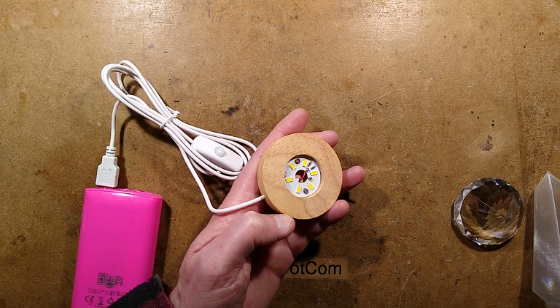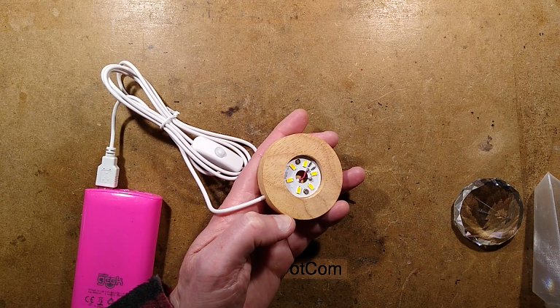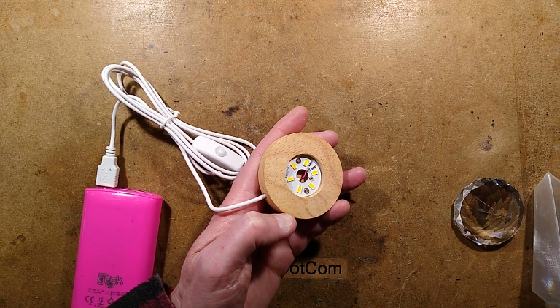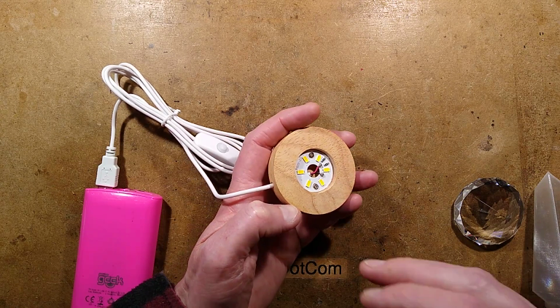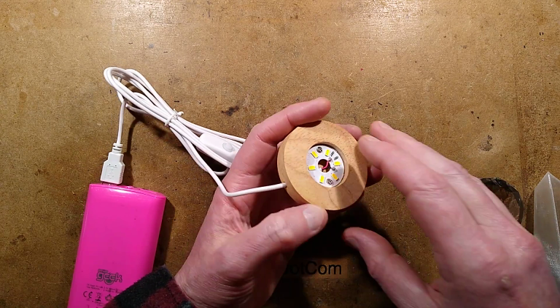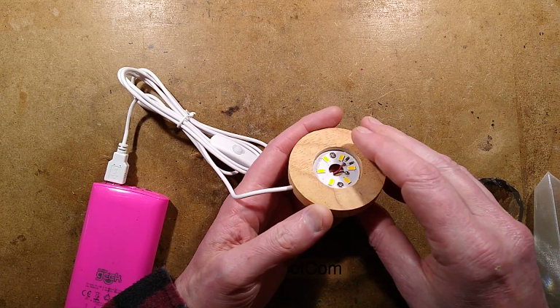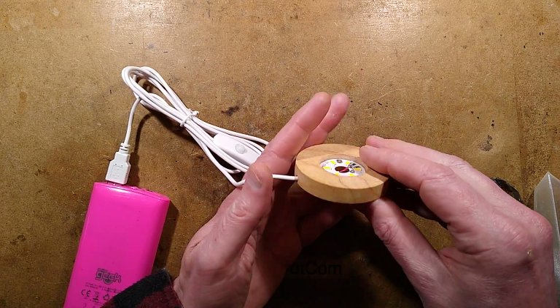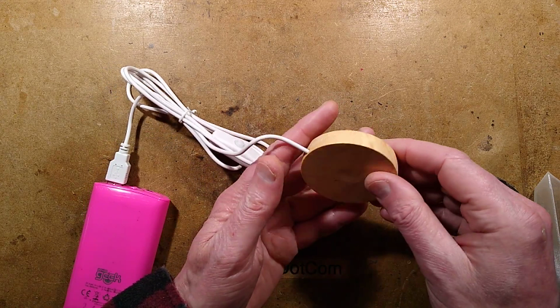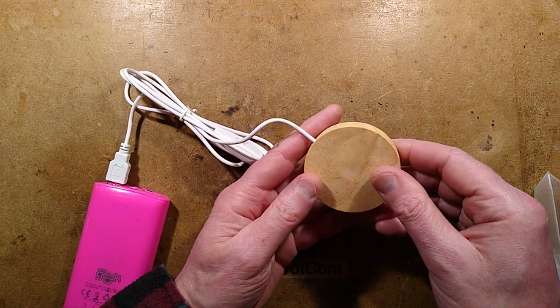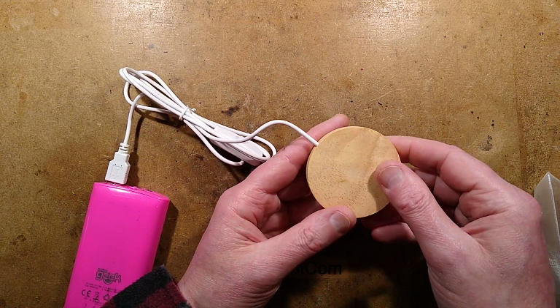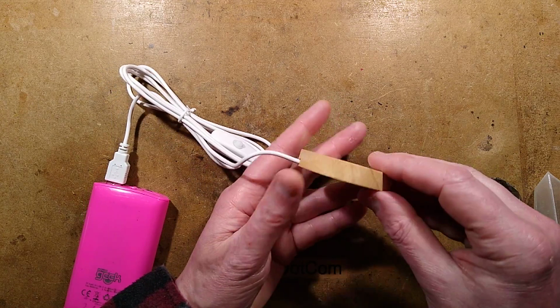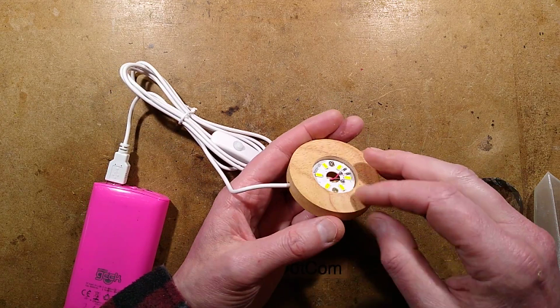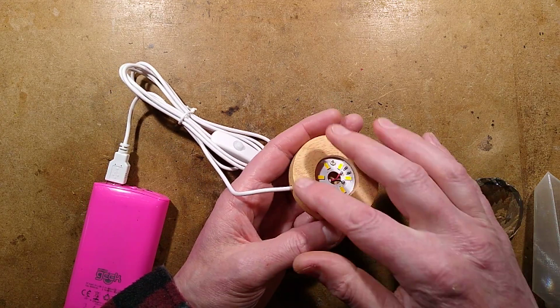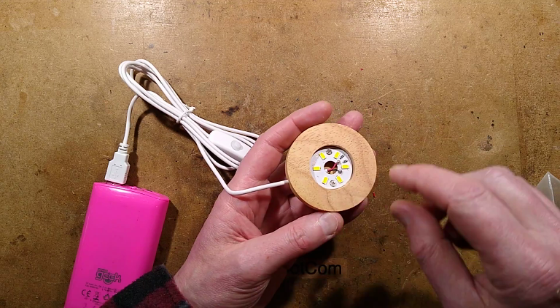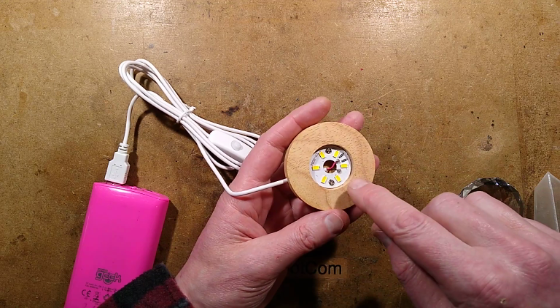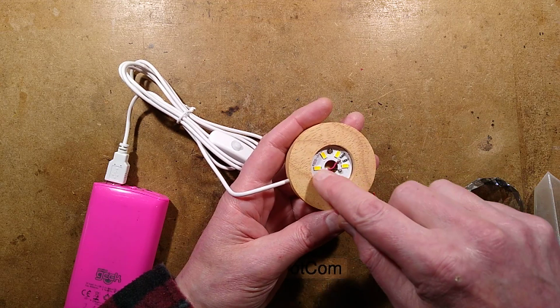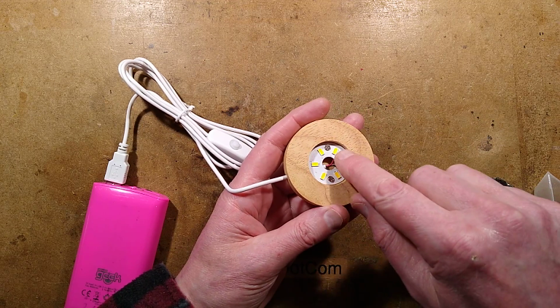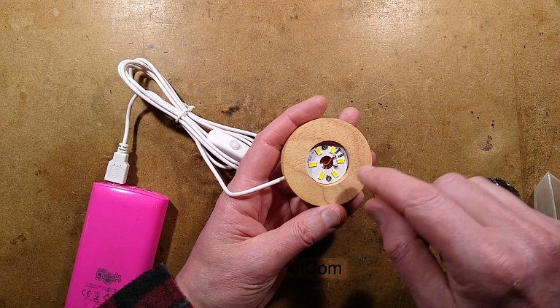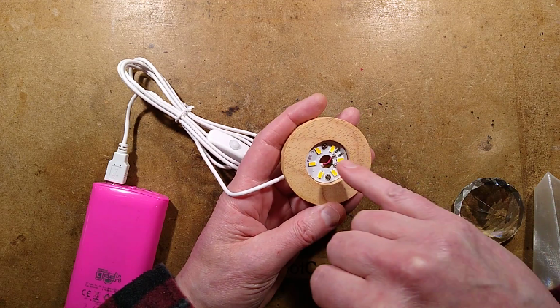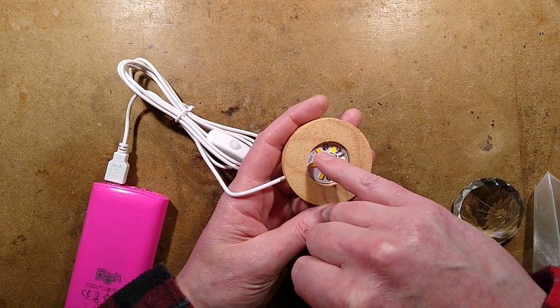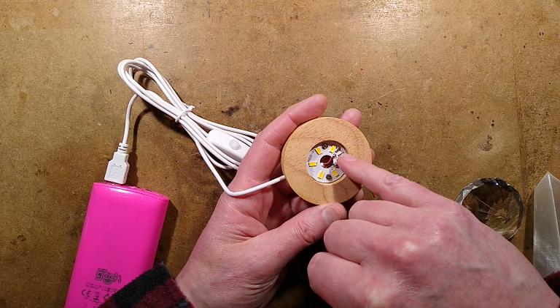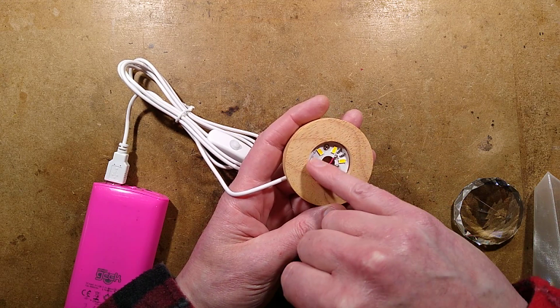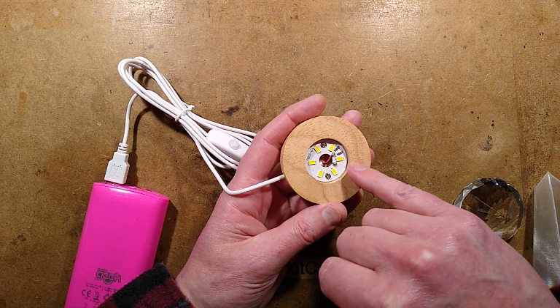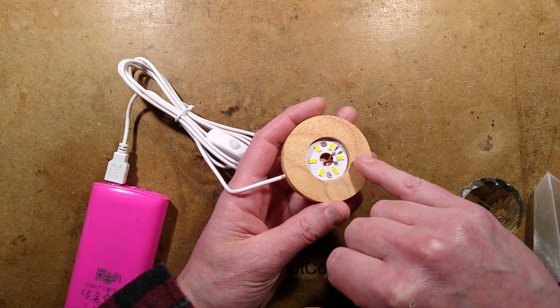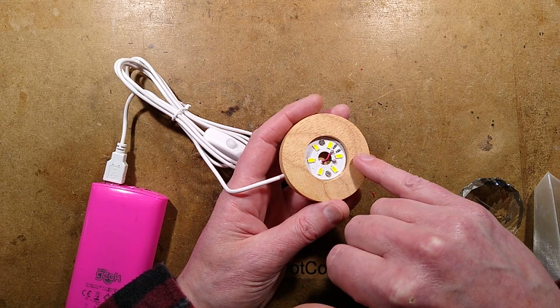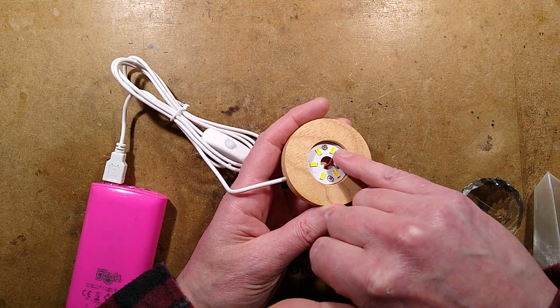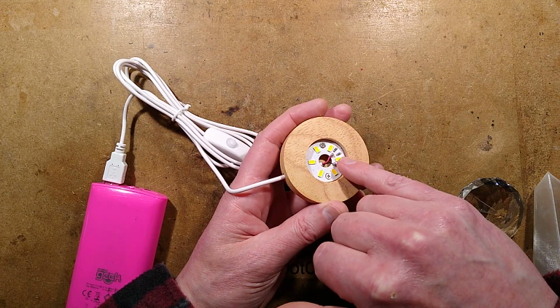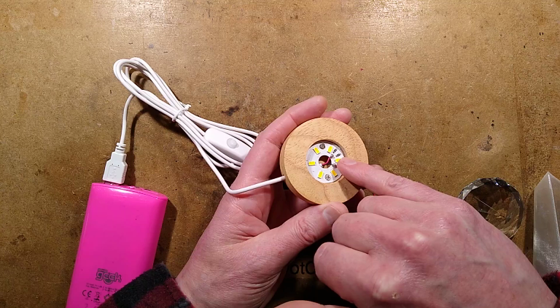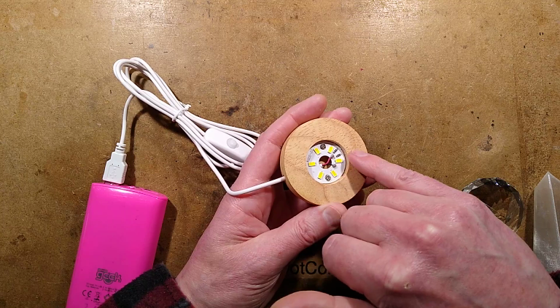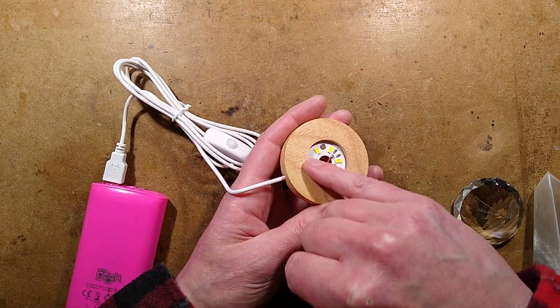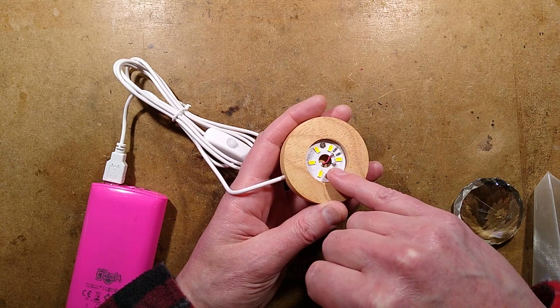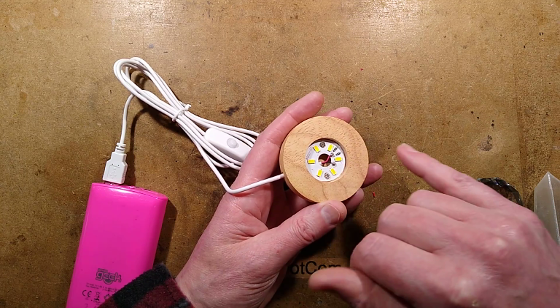Here's something I found on AliExpress. It's quite neat. It's a USB powered wooden puck with a little circuit board in it that has six LEDs and two parallel resistors feeding all the LEDs in parallel.